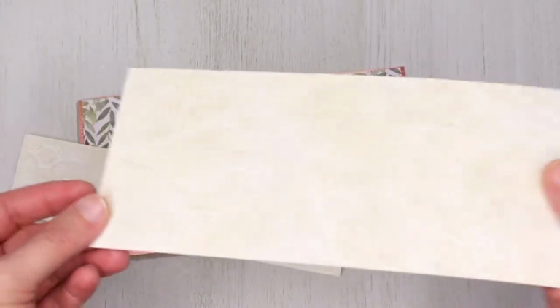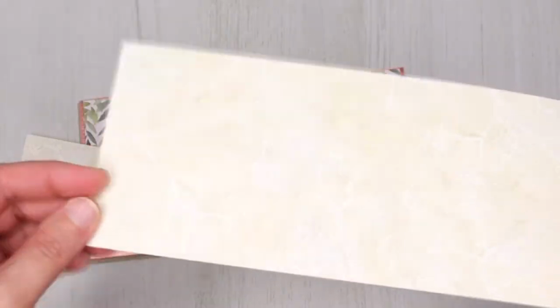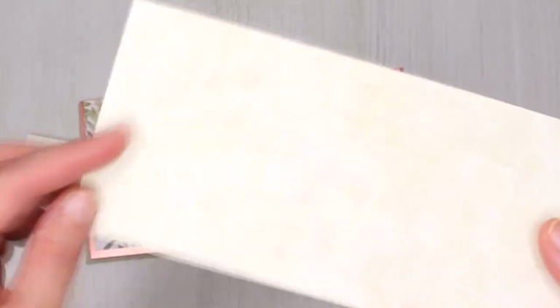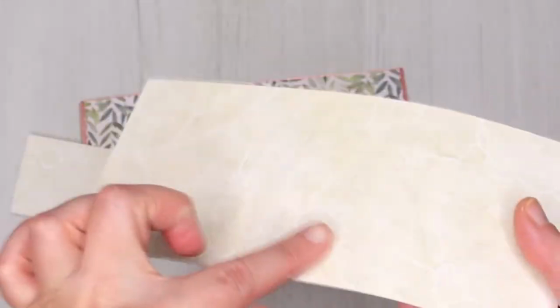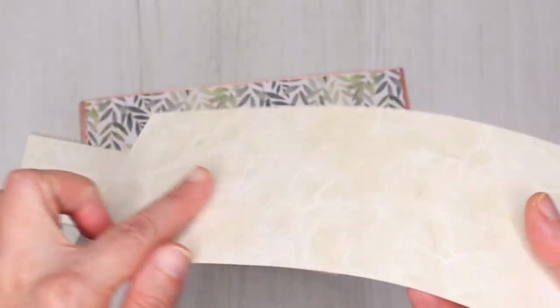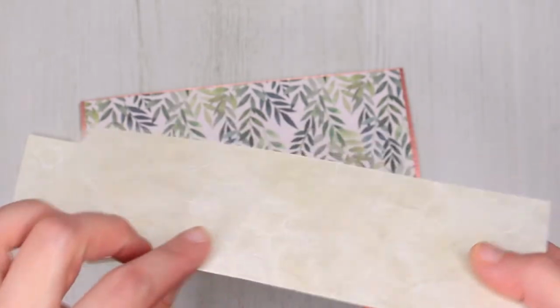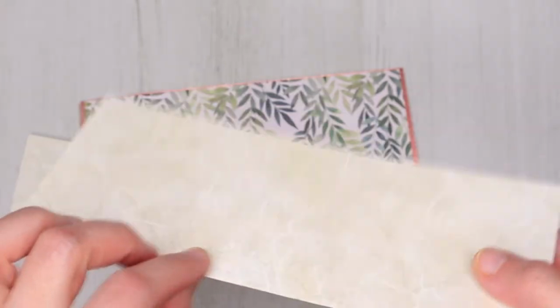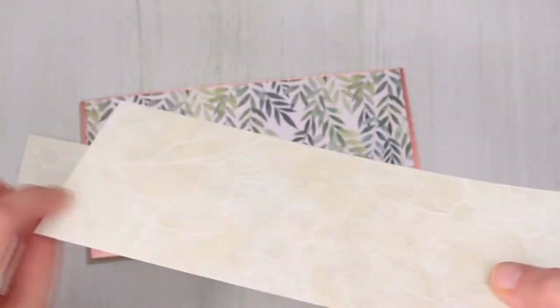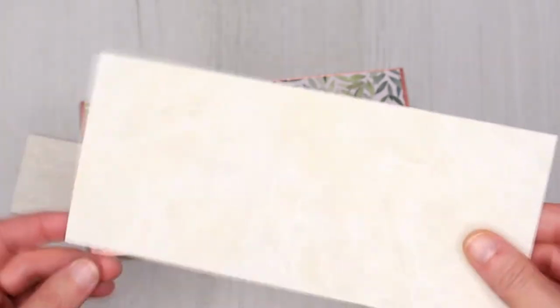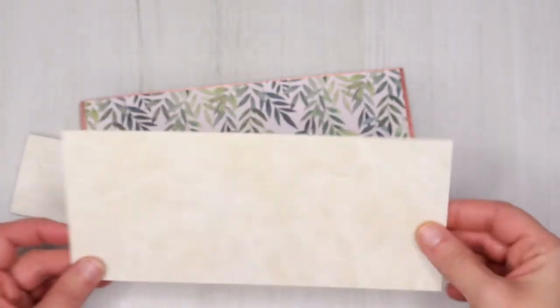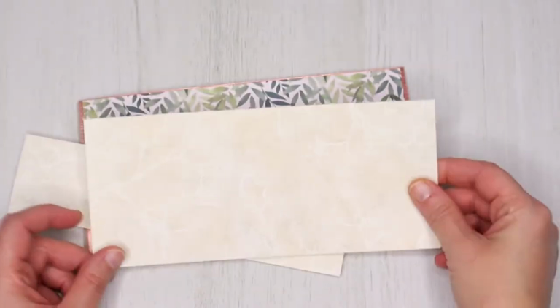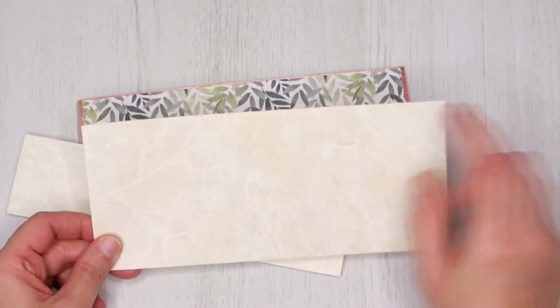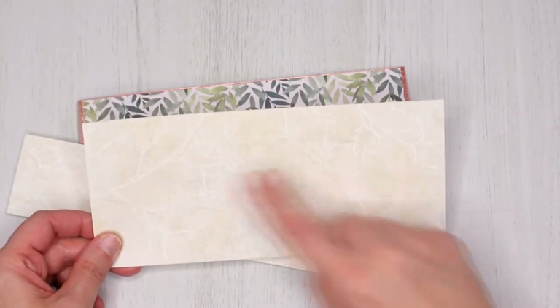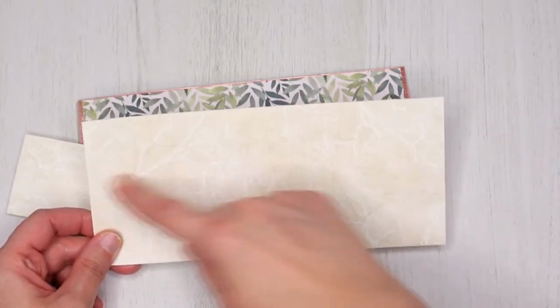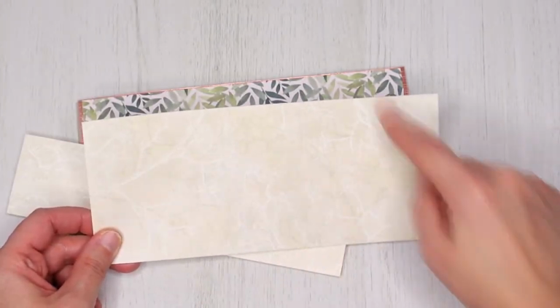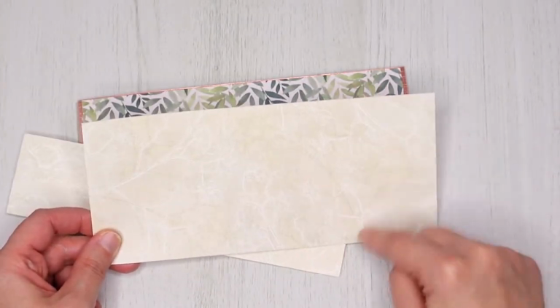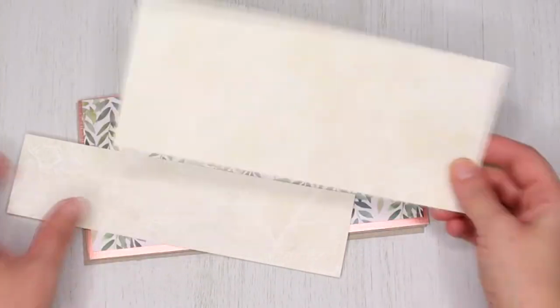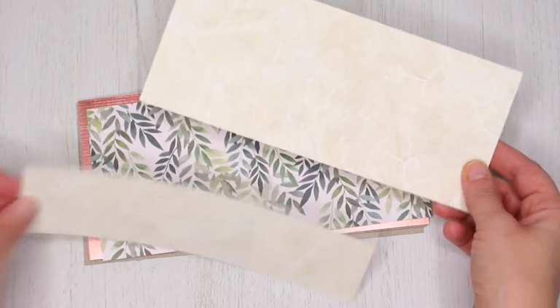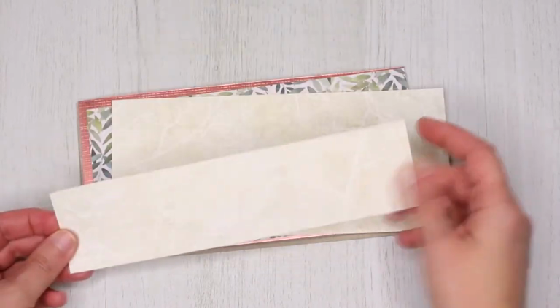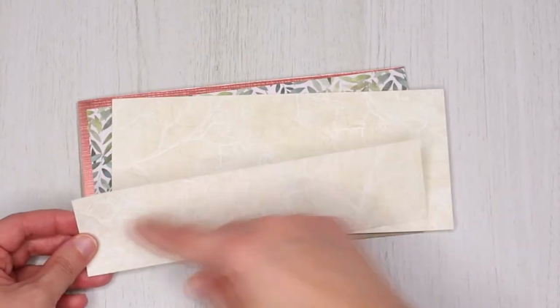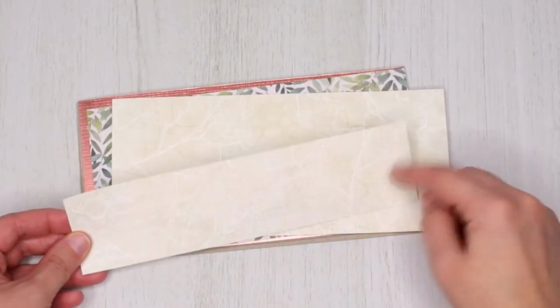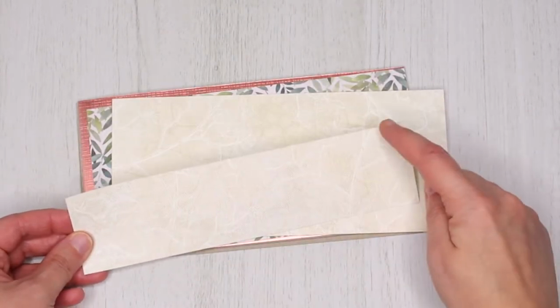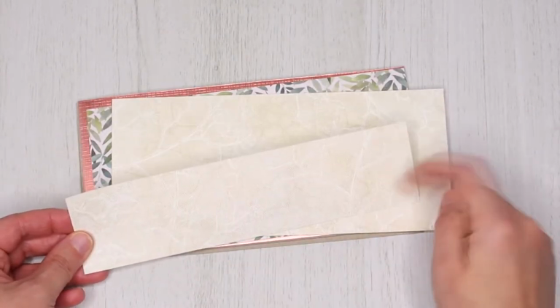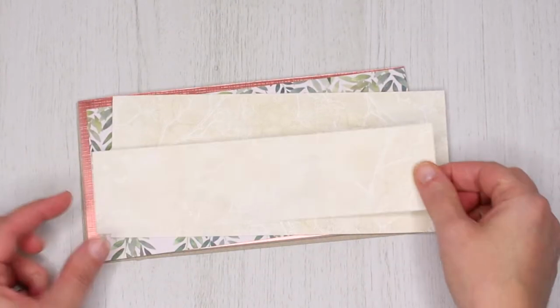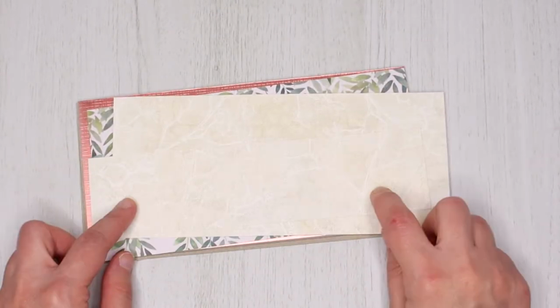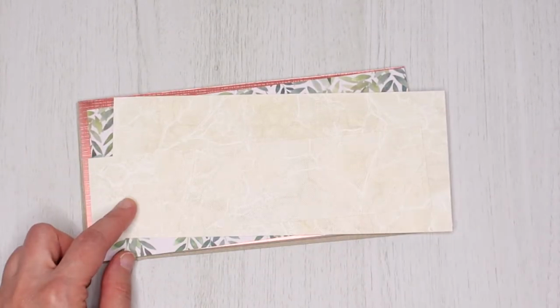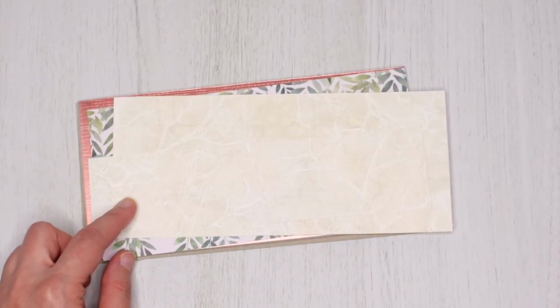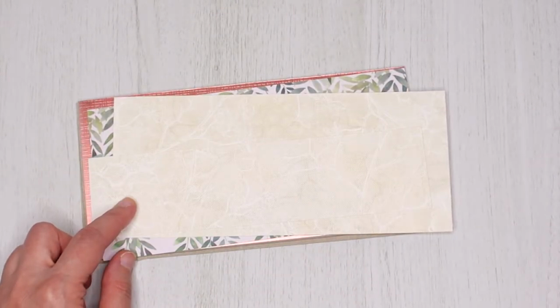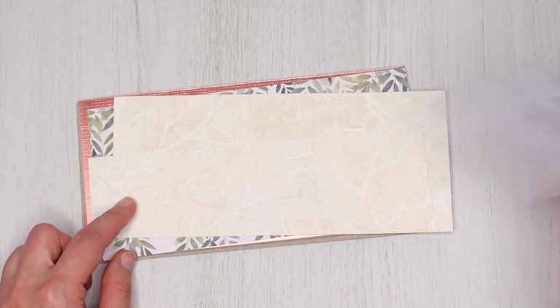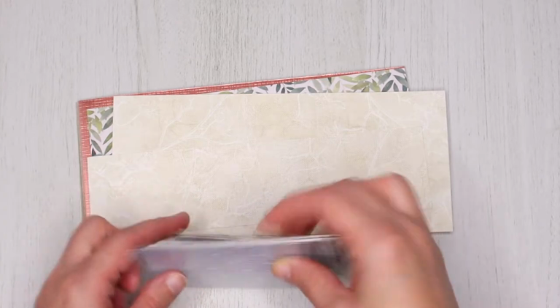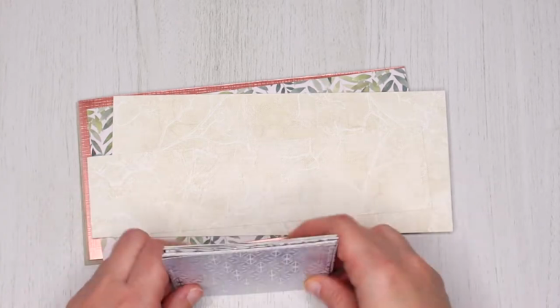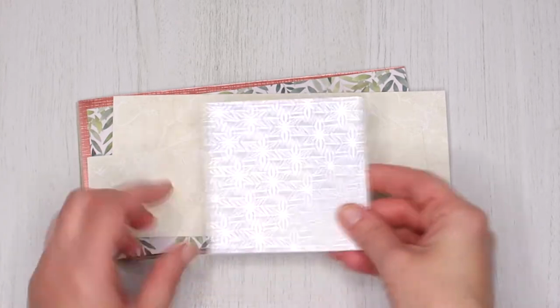For the base on the top of the calendar you will need one piece of paper measuring 8 by 3 and a half inches for the base, and one piece of paper of 8 by 1 and three-quarter inches for the top. These pieces will keep the calendar together.